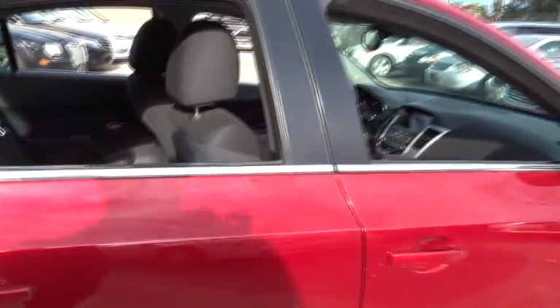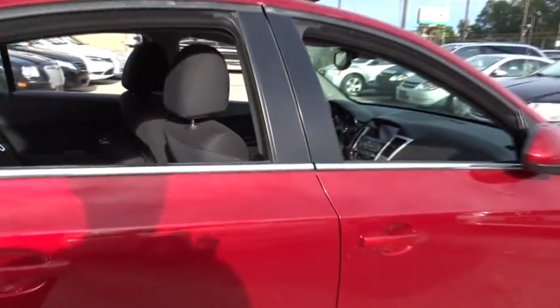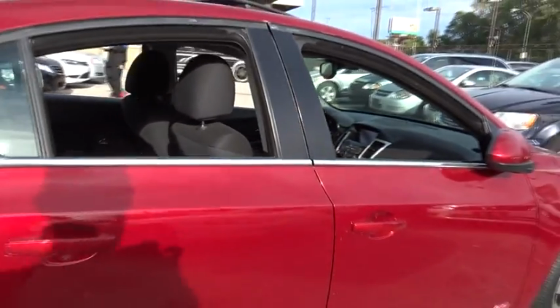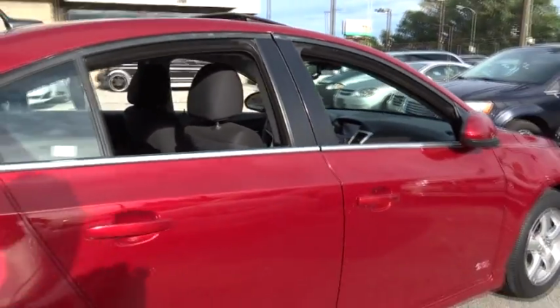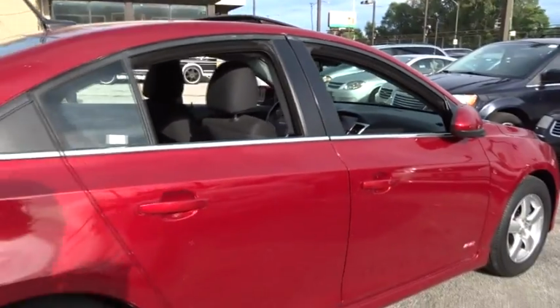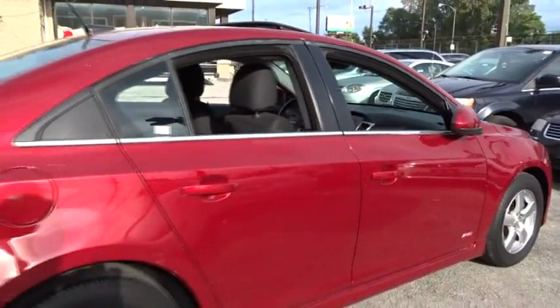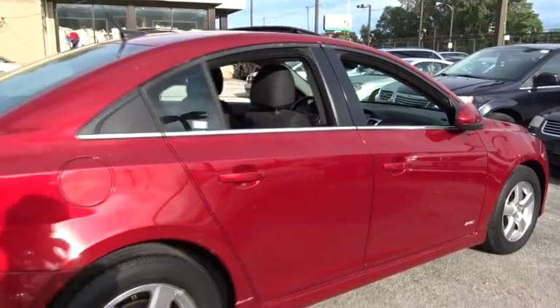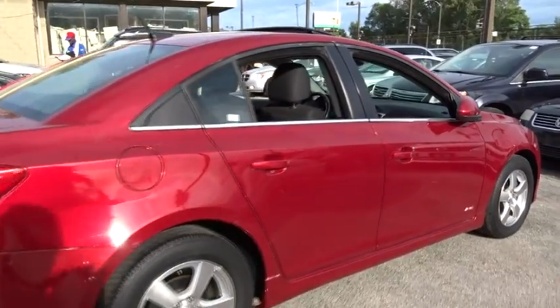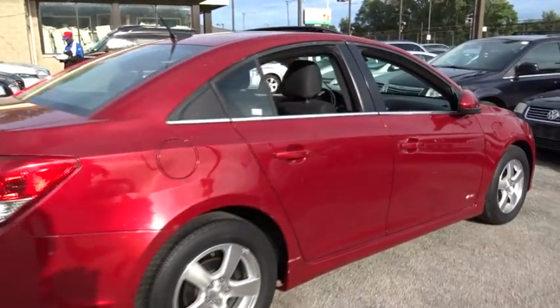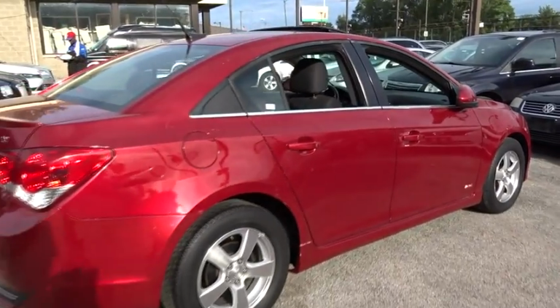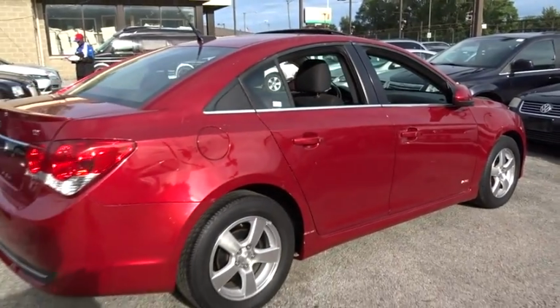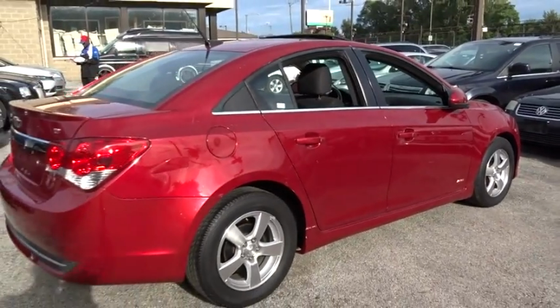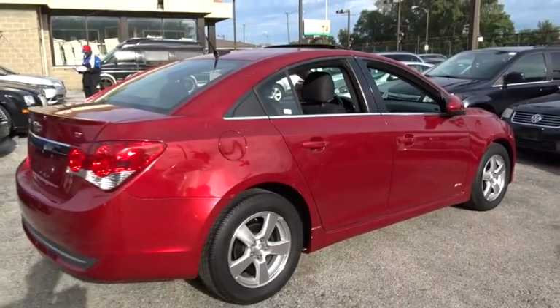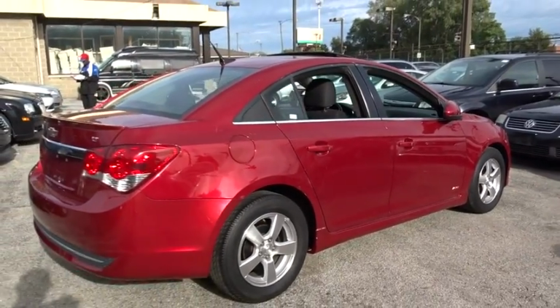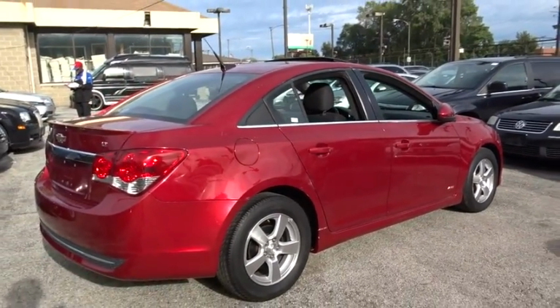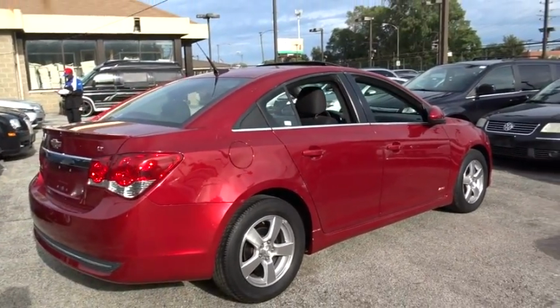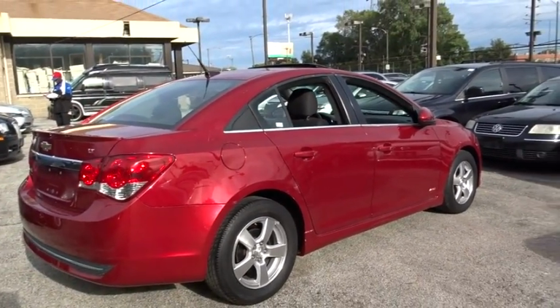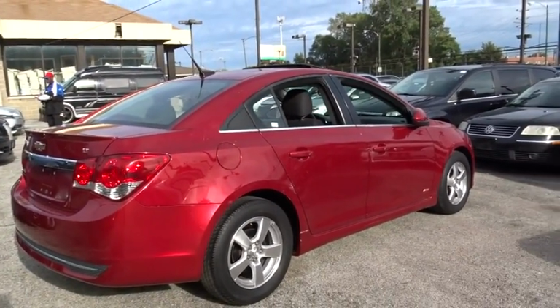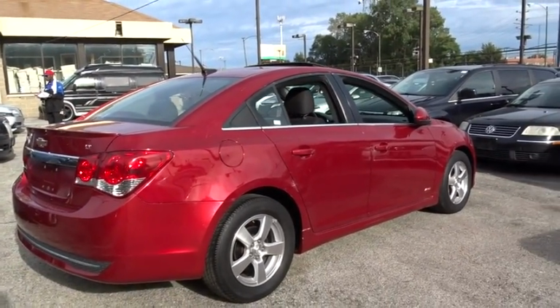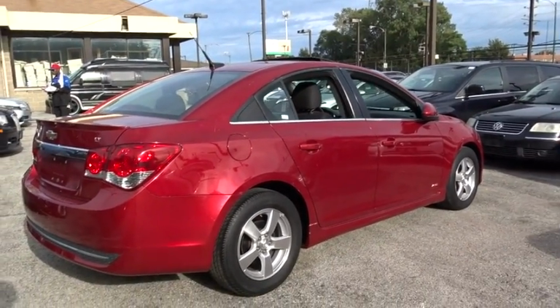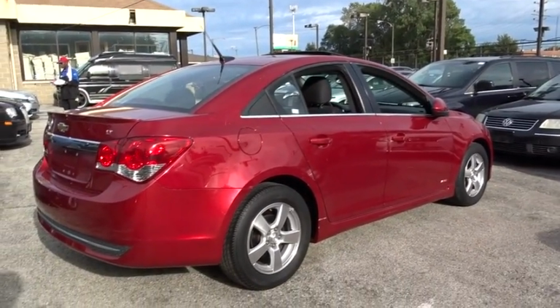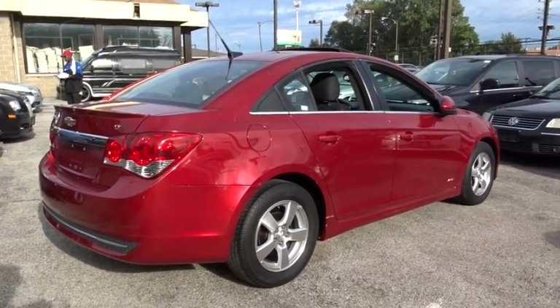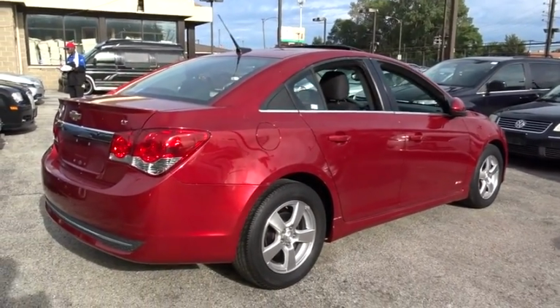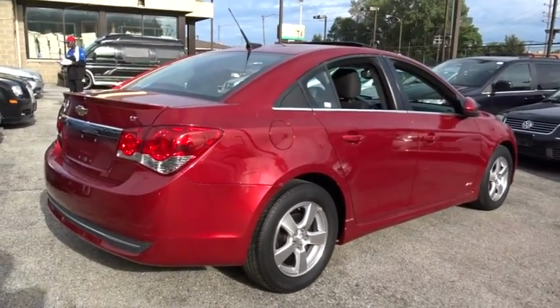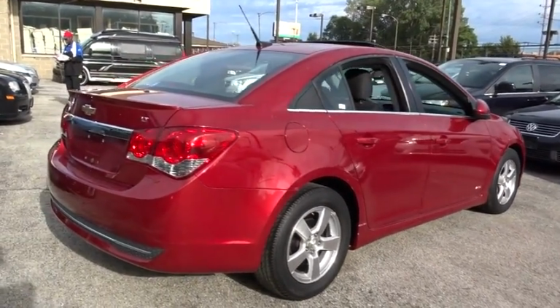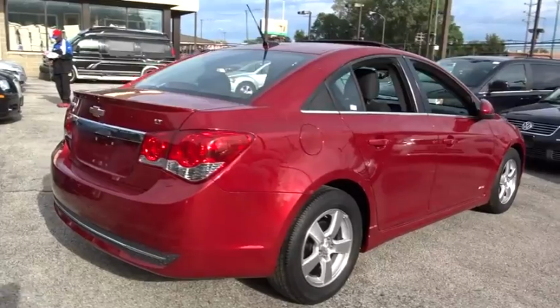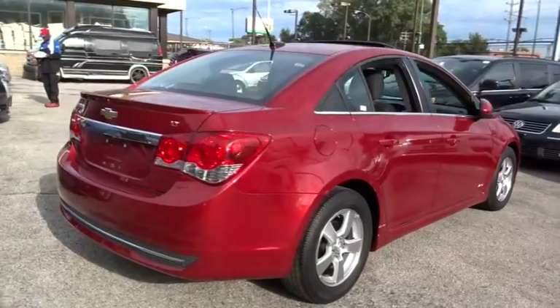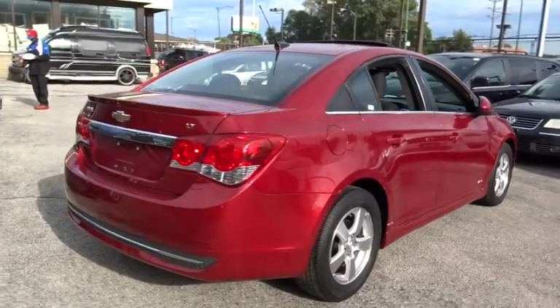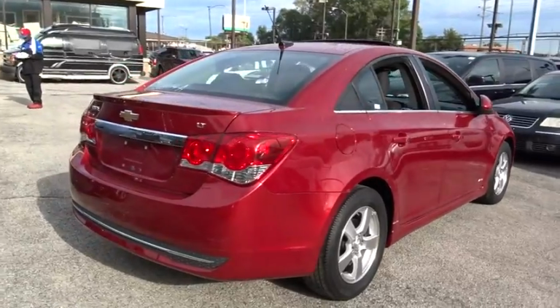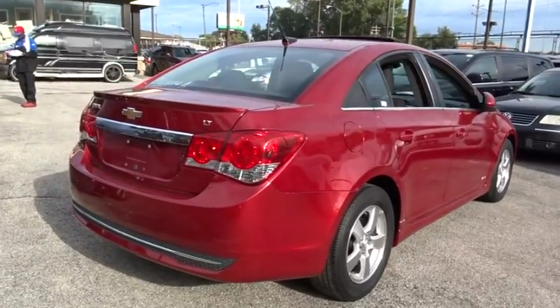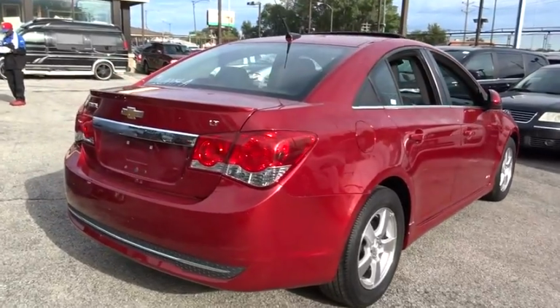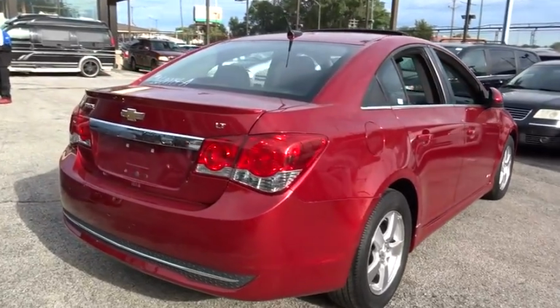Trip computer. Power windows. CD player. Child safety locks. If you like it online, you'll love it in your driveway. Take it for a spin today.